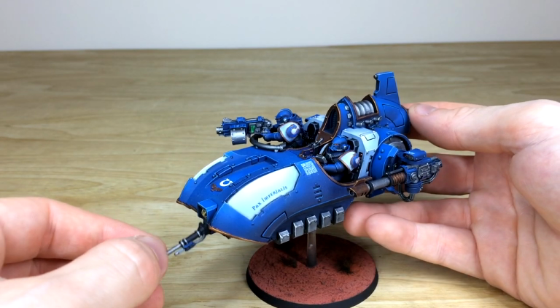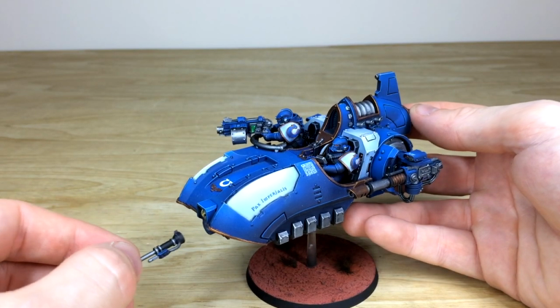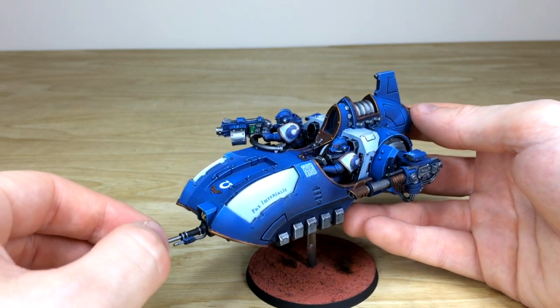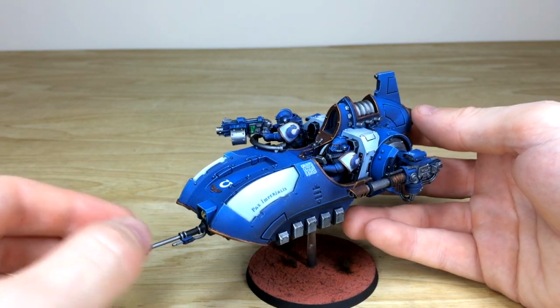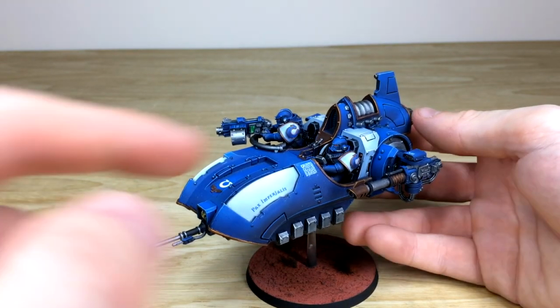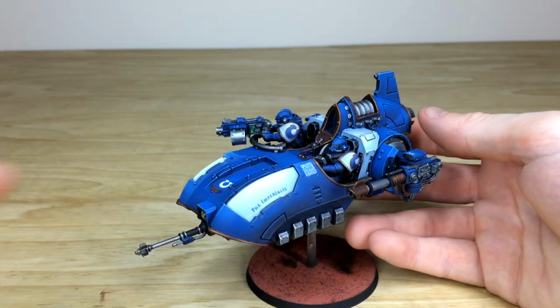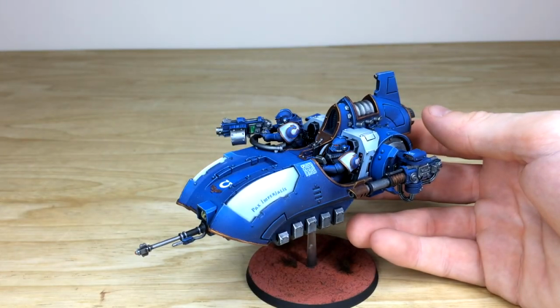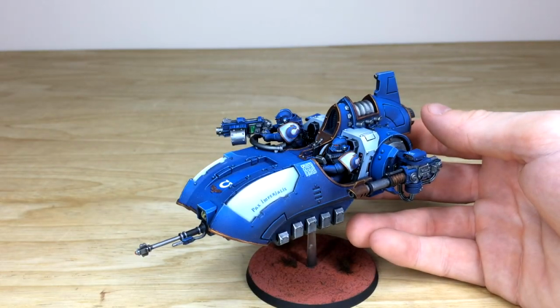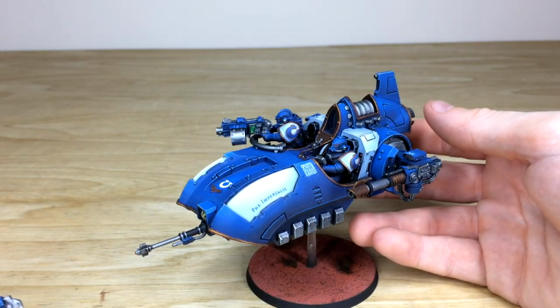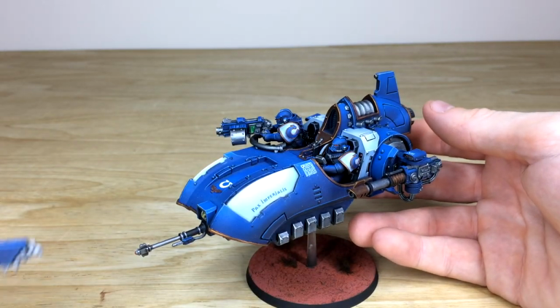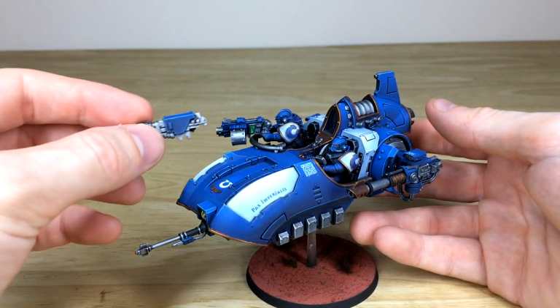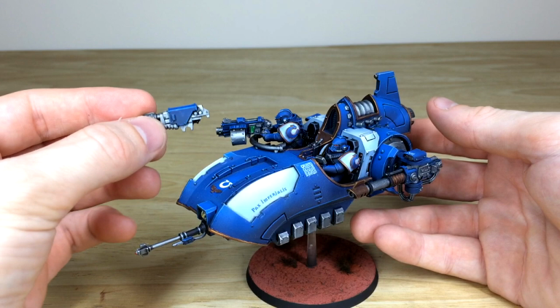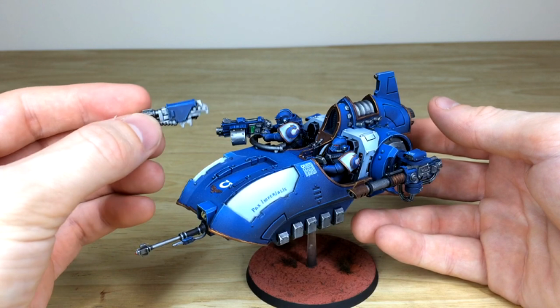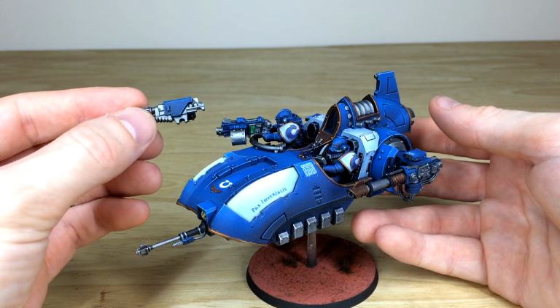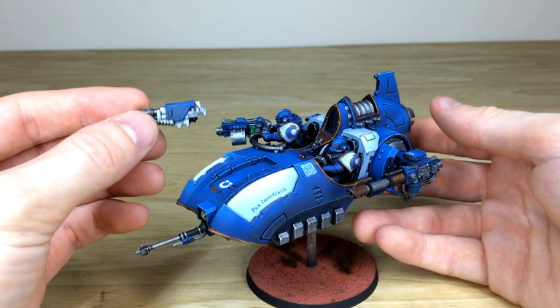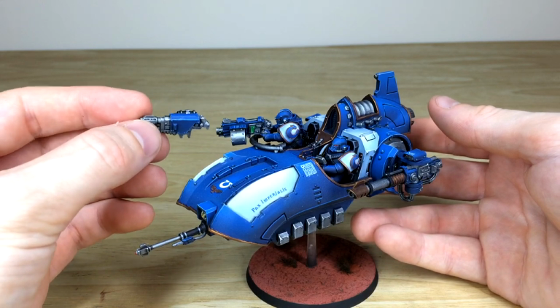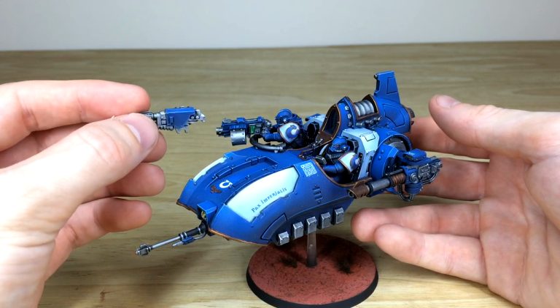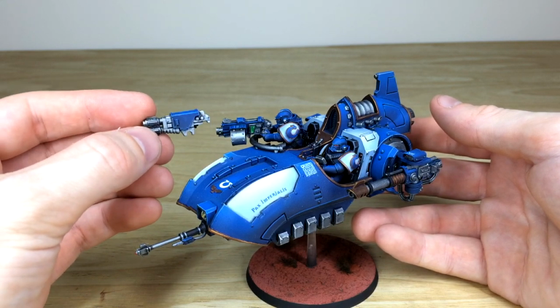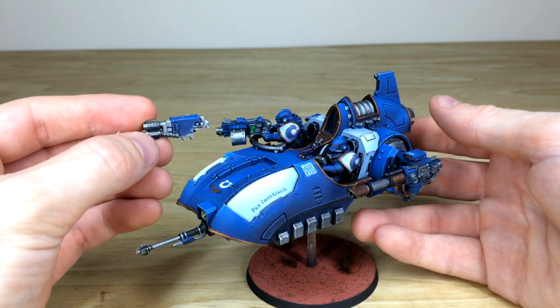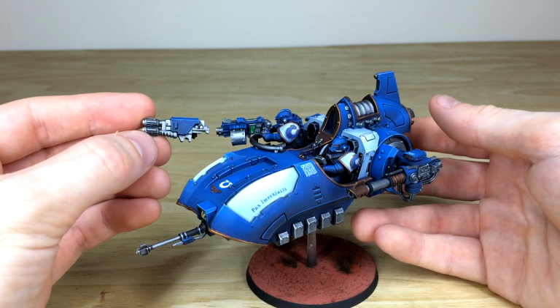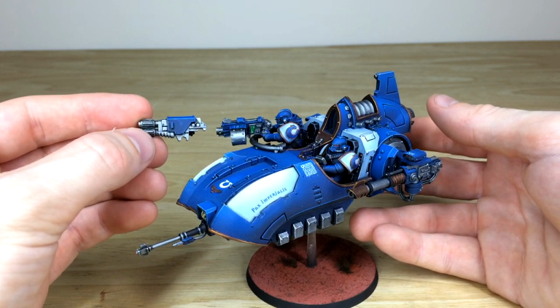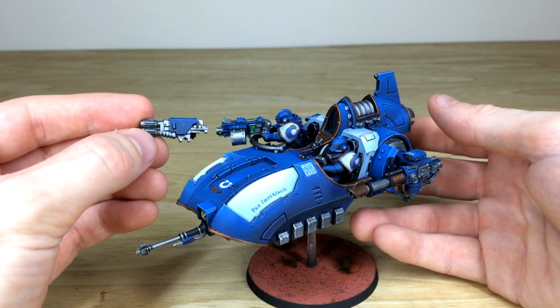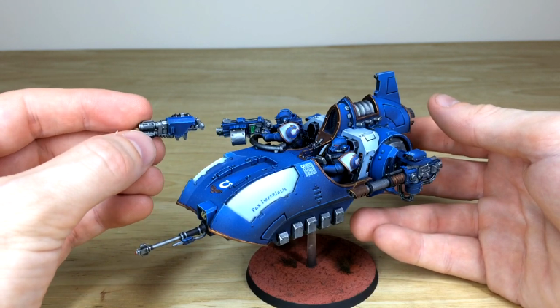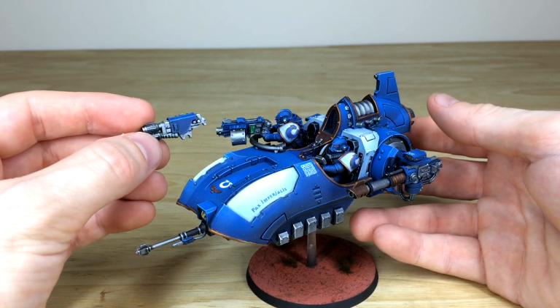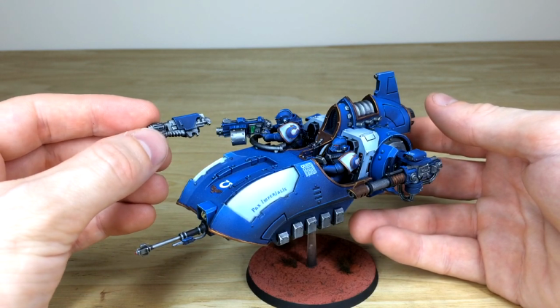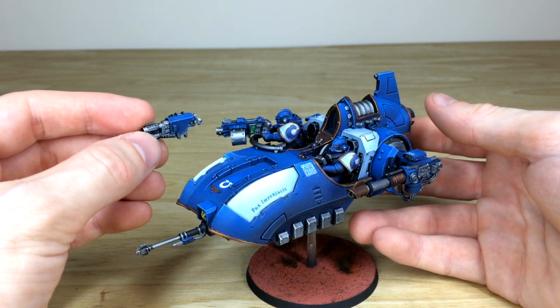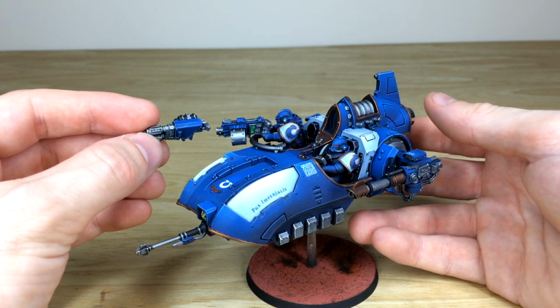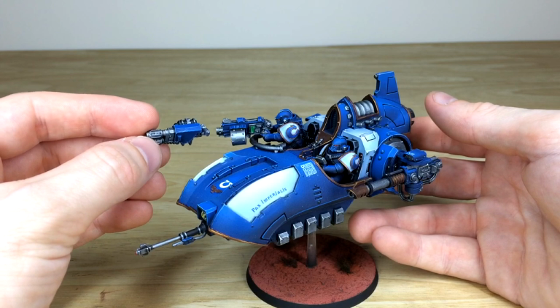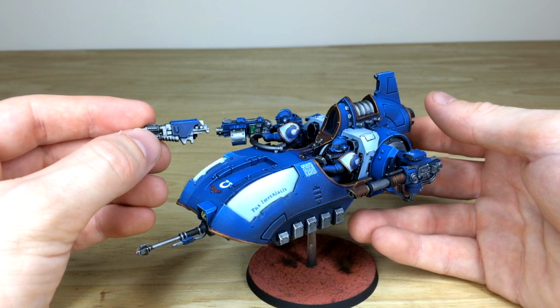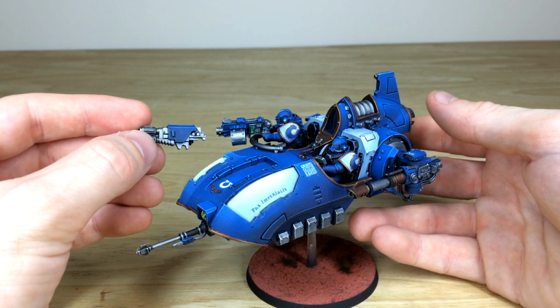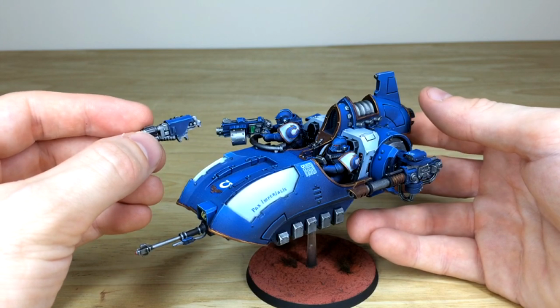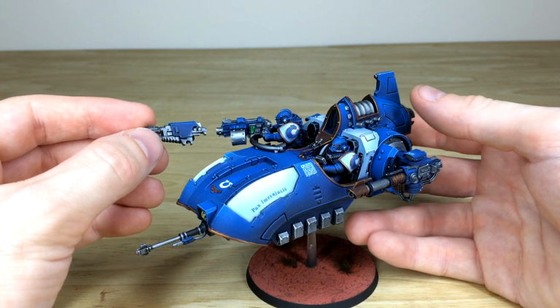A little bit of magnetising work has been done to it — the front aerial comes off, the two side lascannons come off as well, and the heavy bolter is also magnetised with a multi-melta option available, as per our client's request, which is really nice.